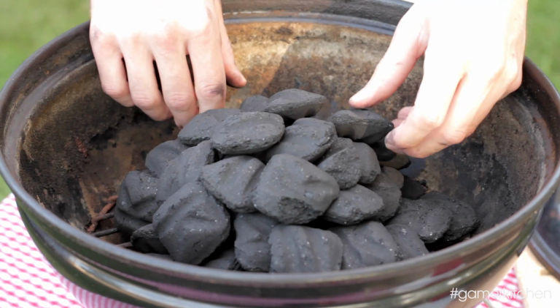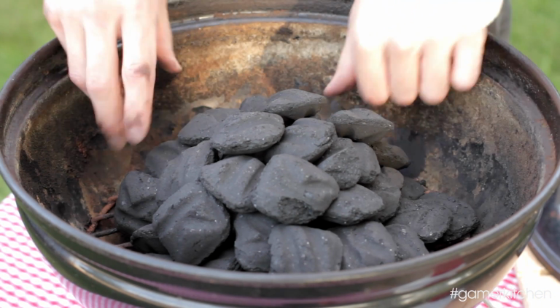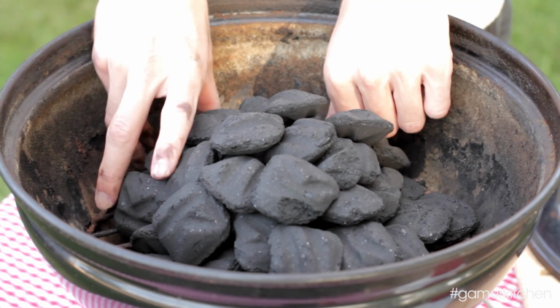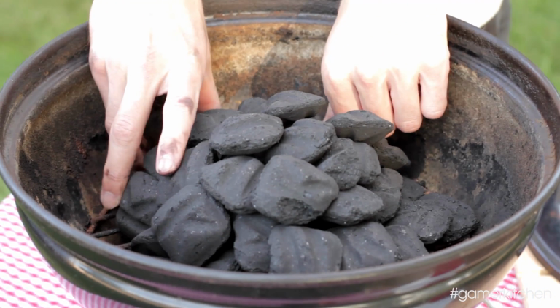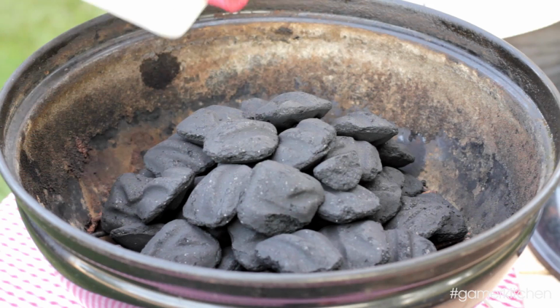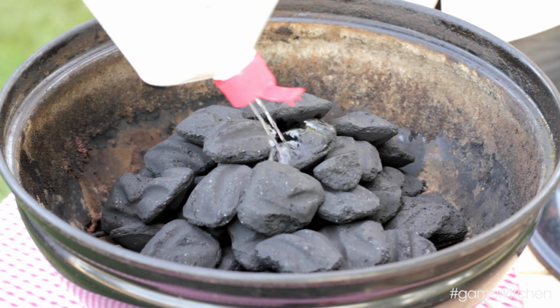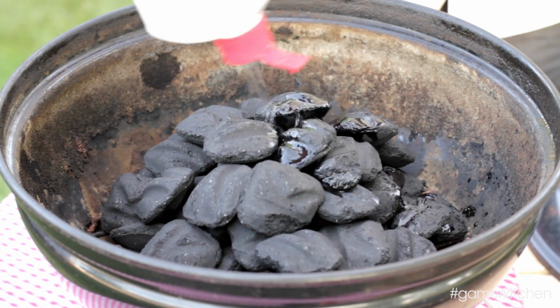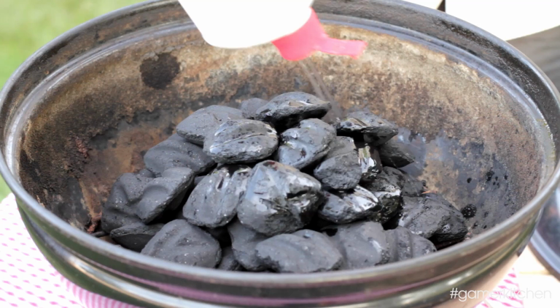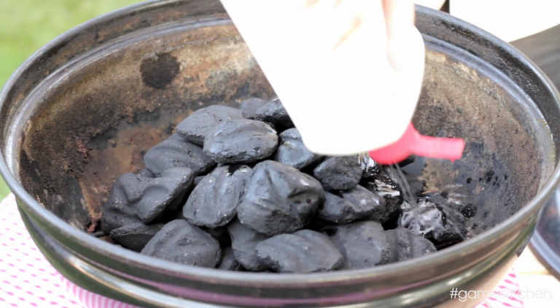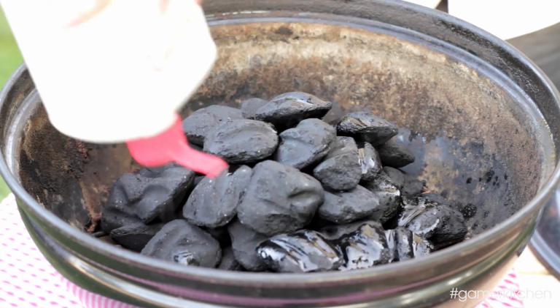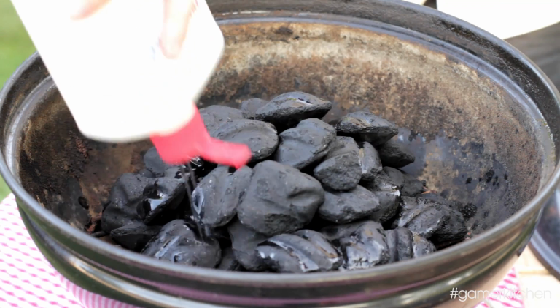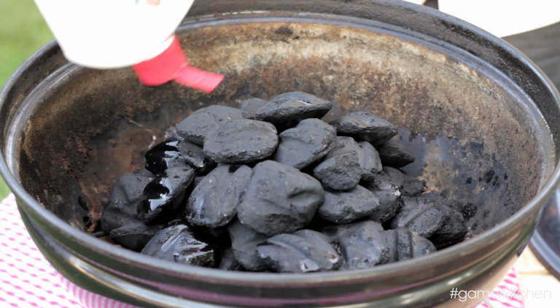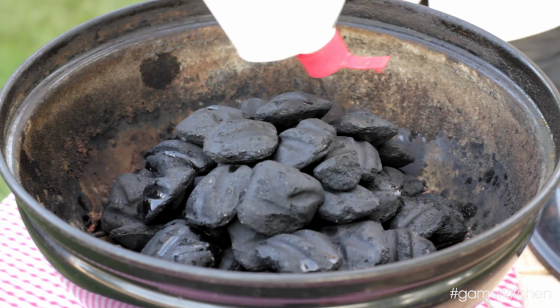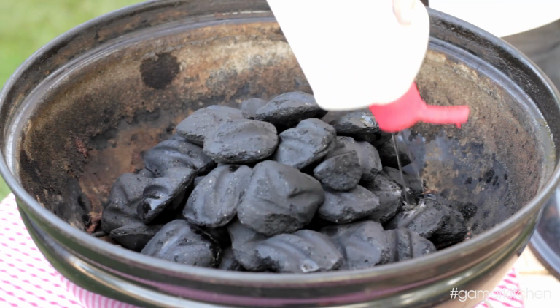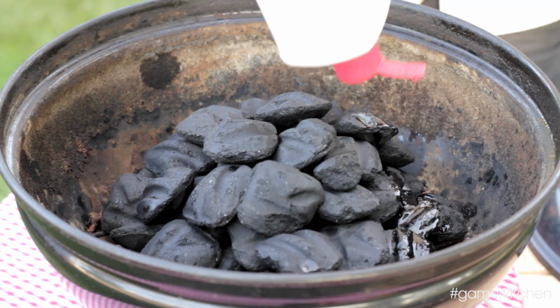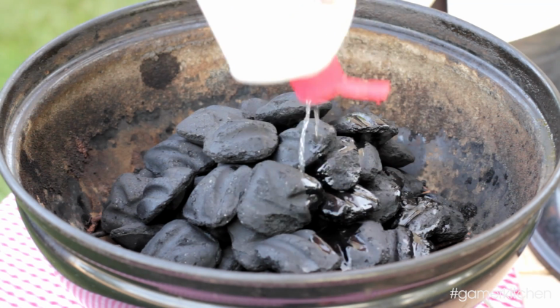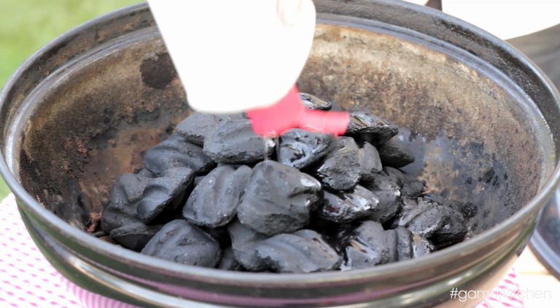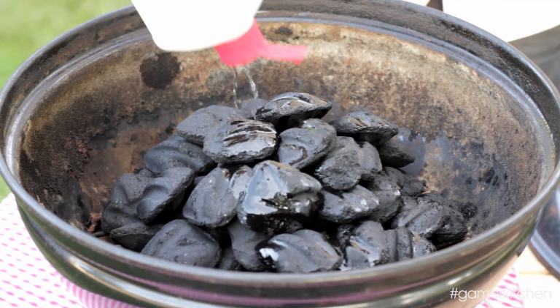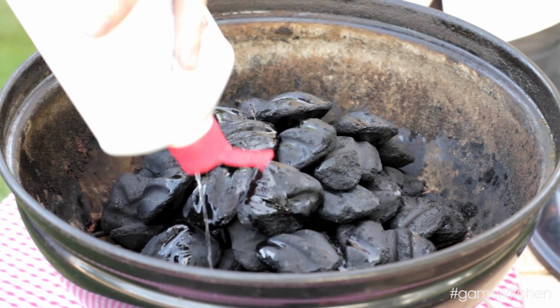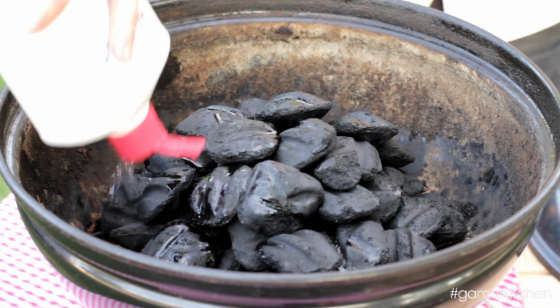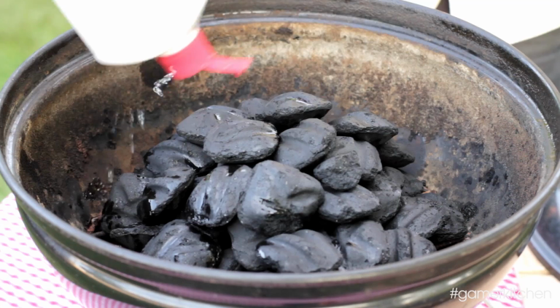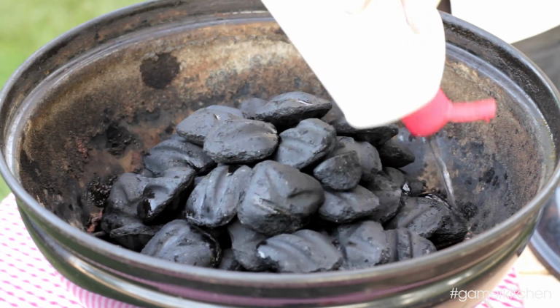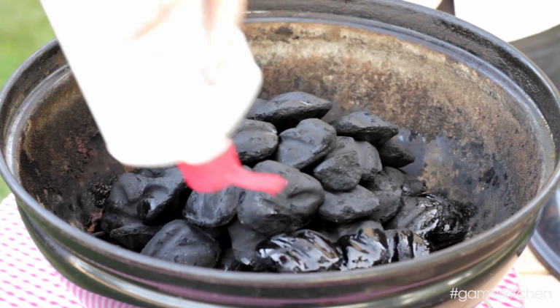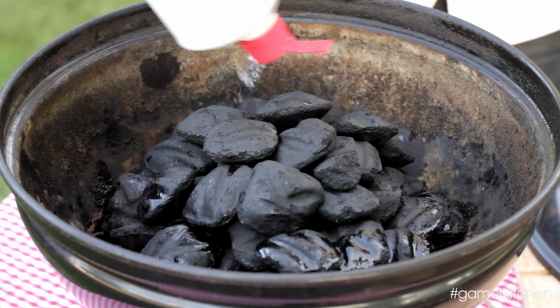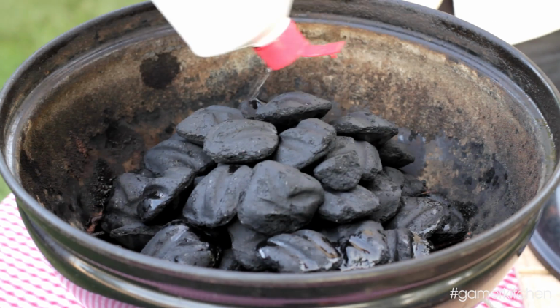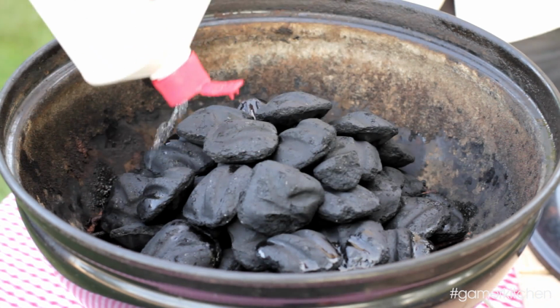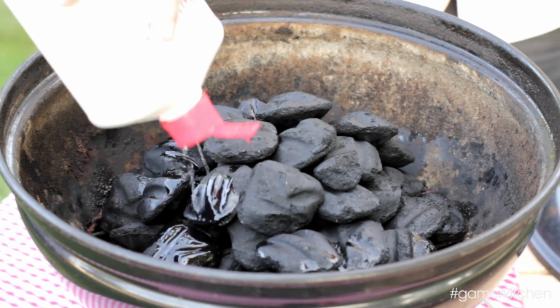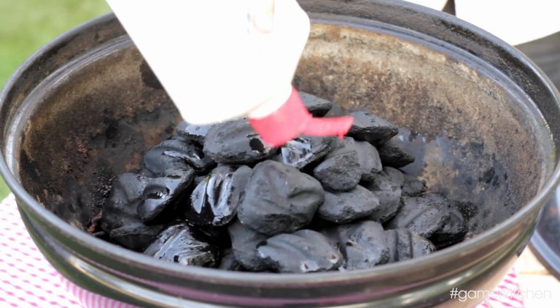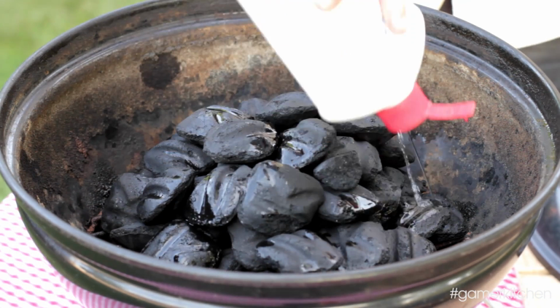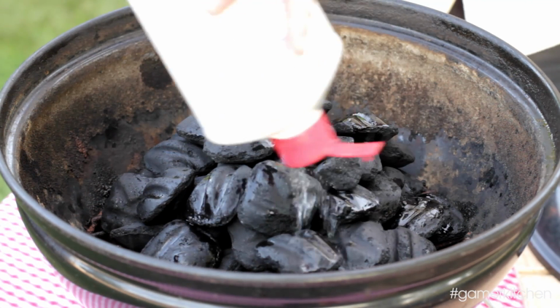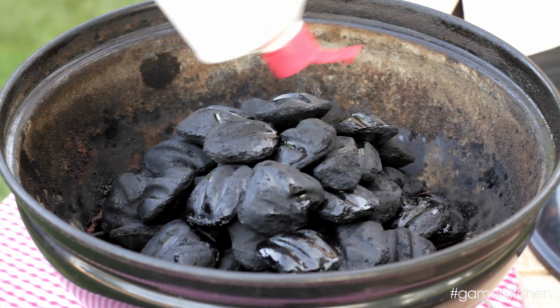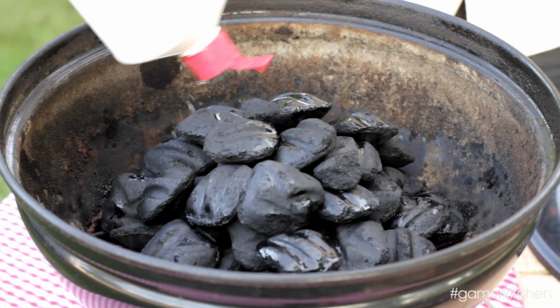Some people argue that fluid can impart a chemical taste to the food, but if you're just getting started grilling, it's the easiest to use. Add the lighter fluid over the coals, concentrating on the coals towards the bottom. Be generous with the amount of lighter fluid, but don't get carried away either.